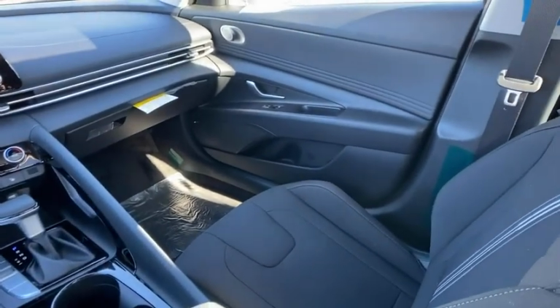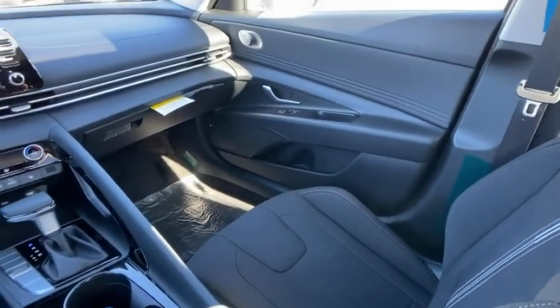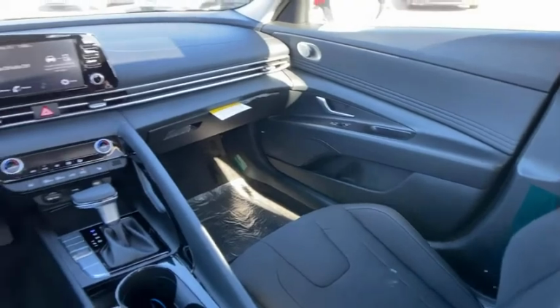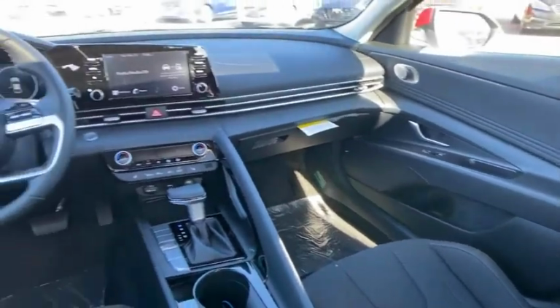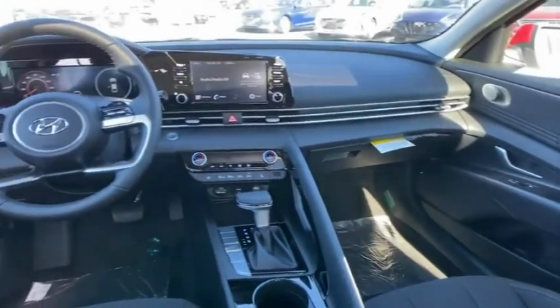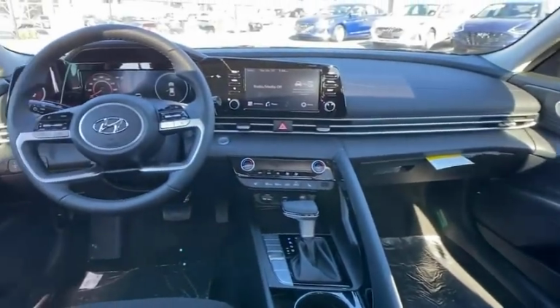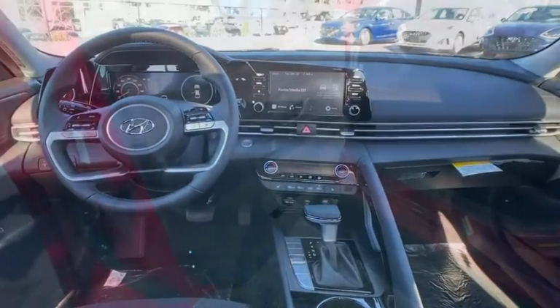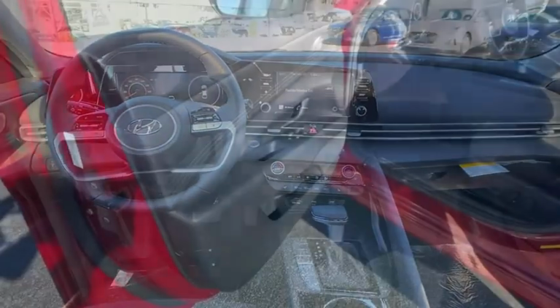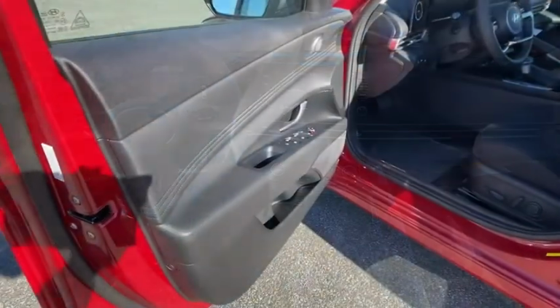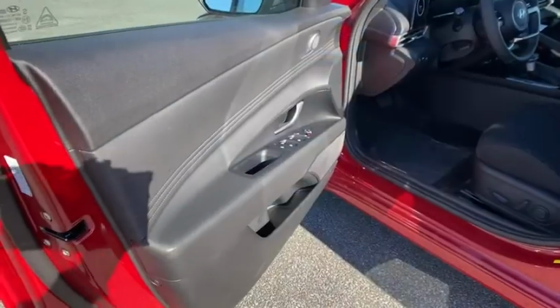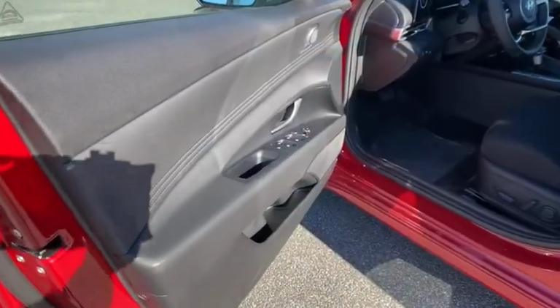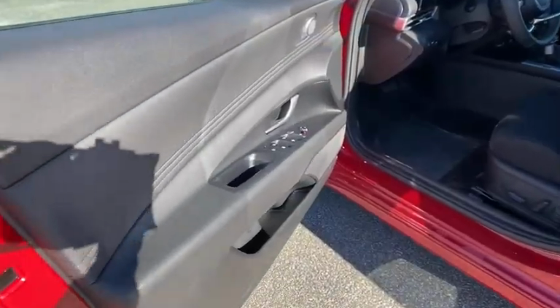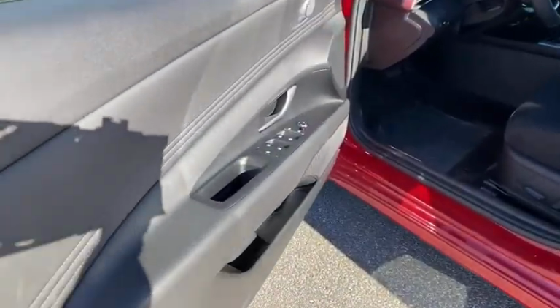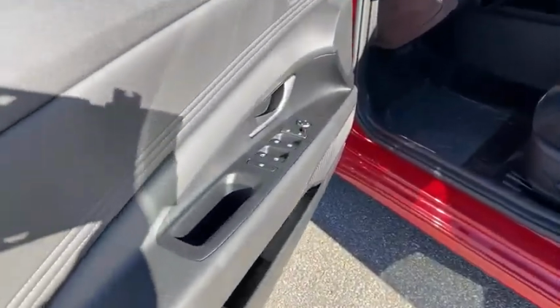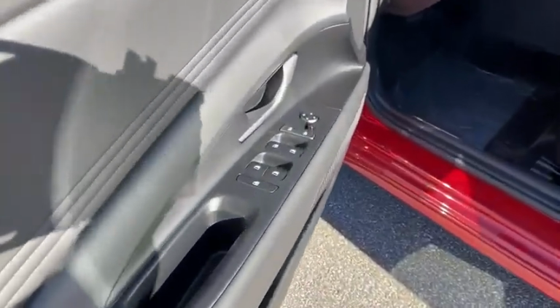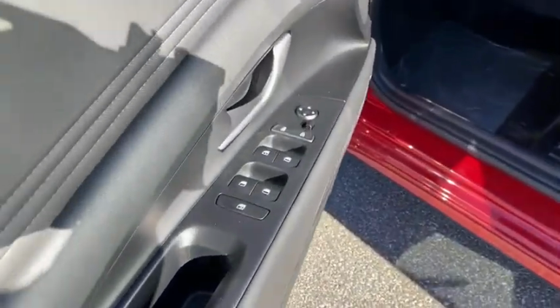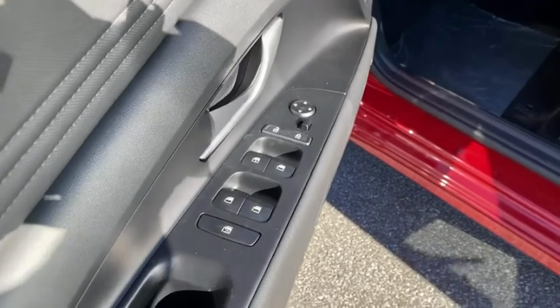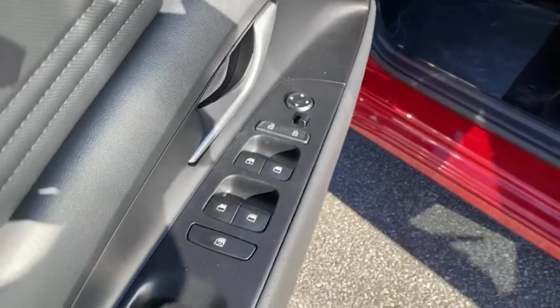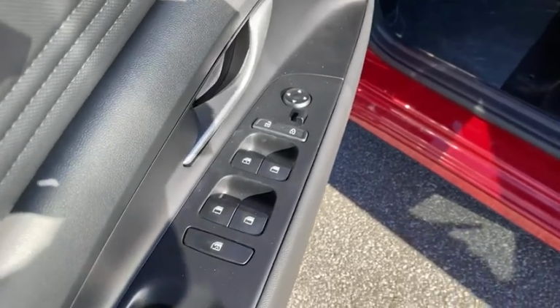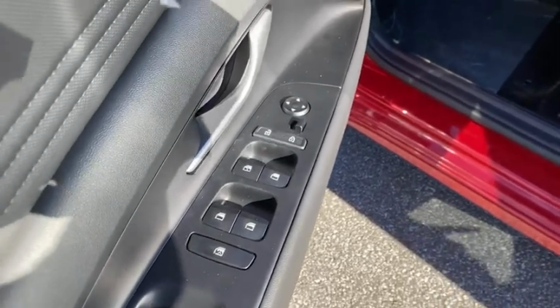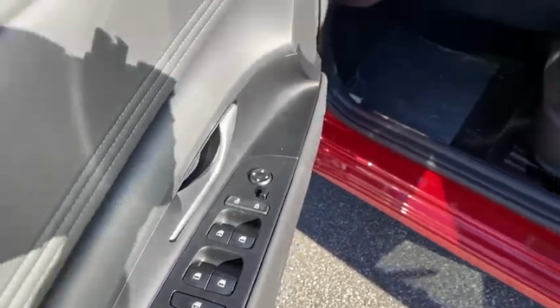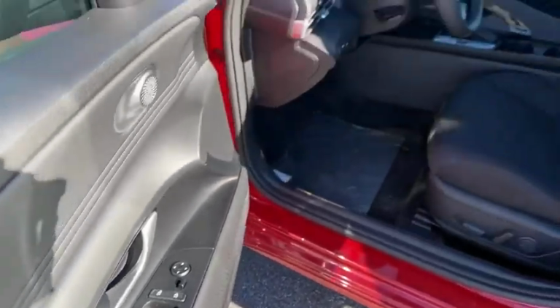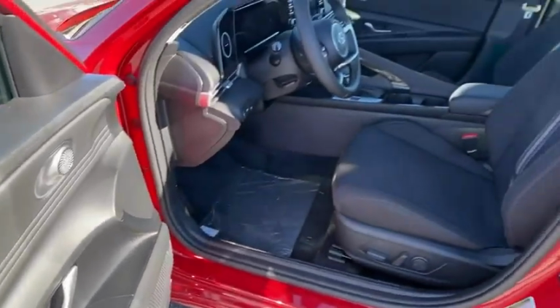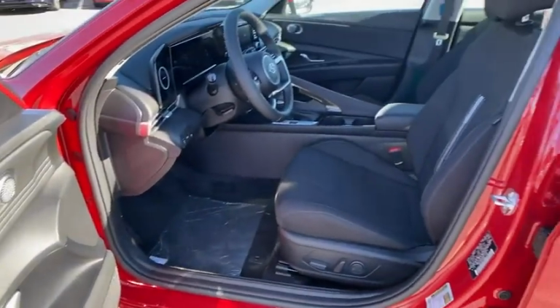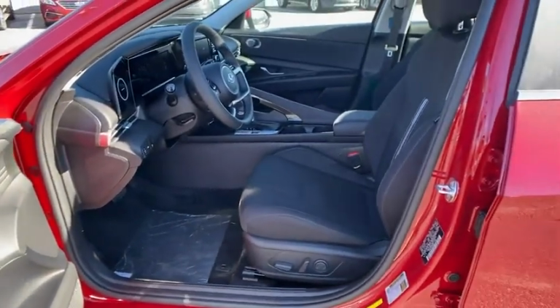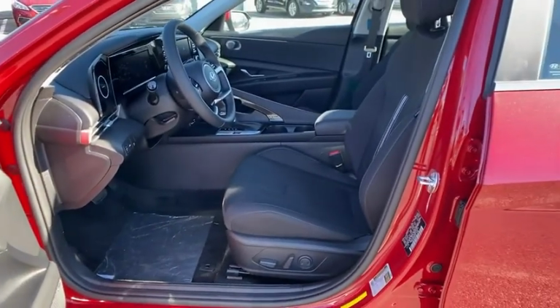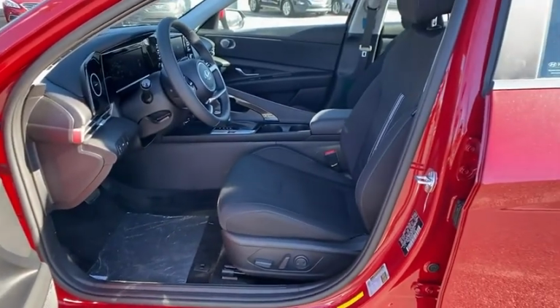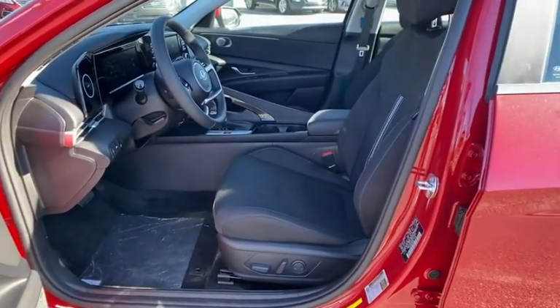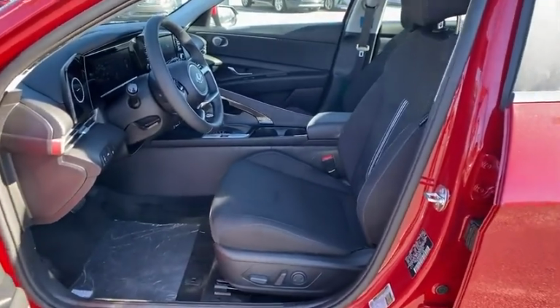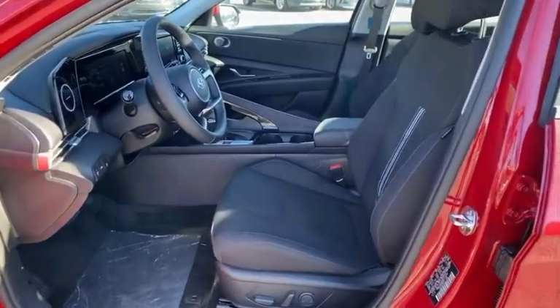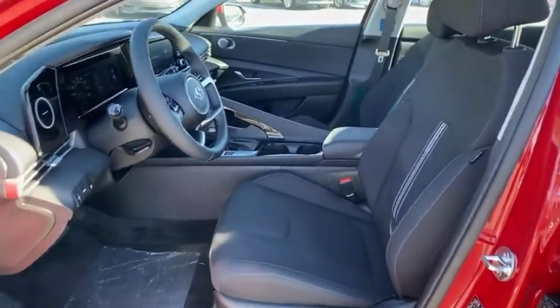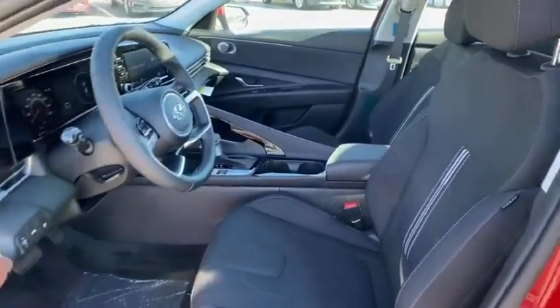This beauty will even make your house keys jealous. Drive it today! Take care.